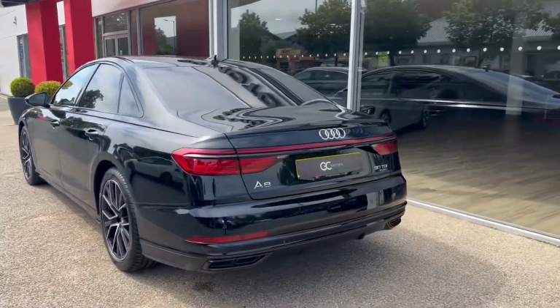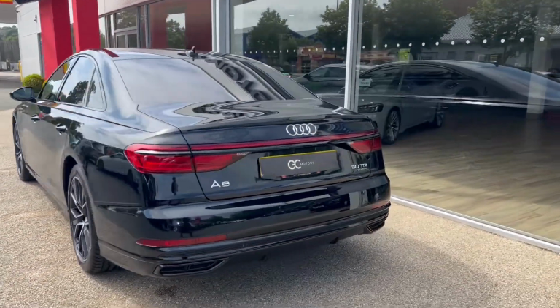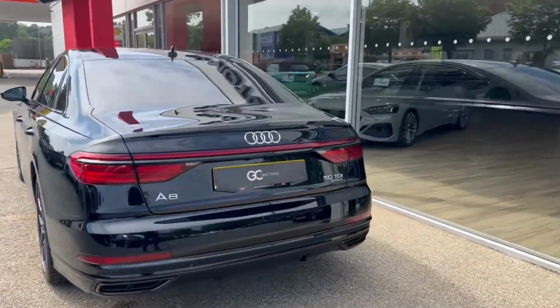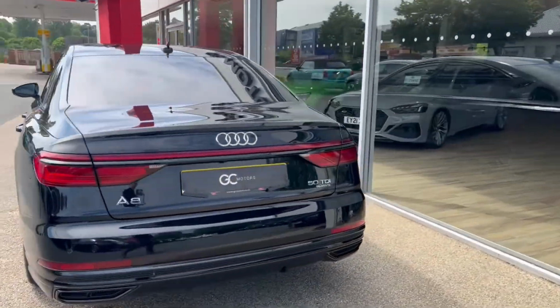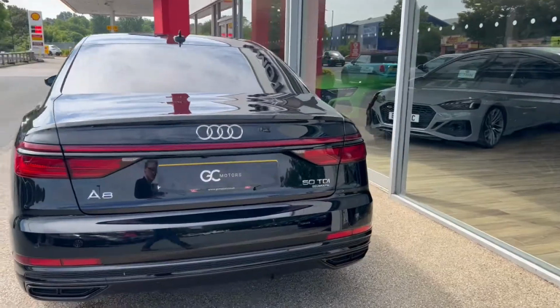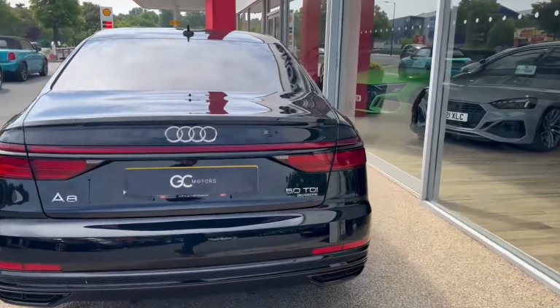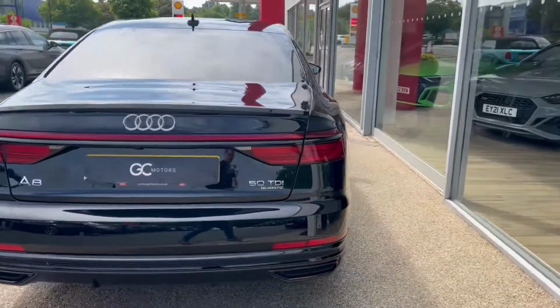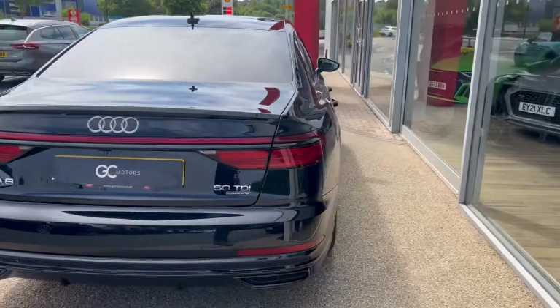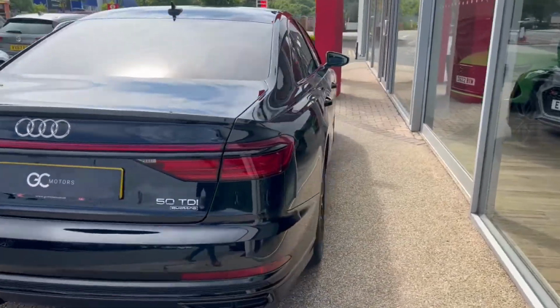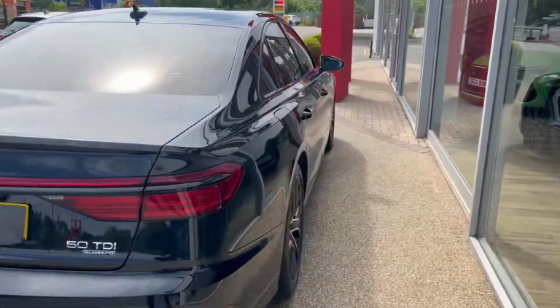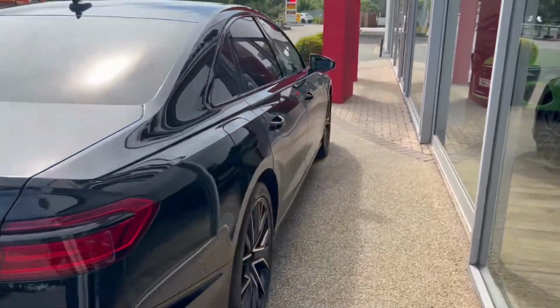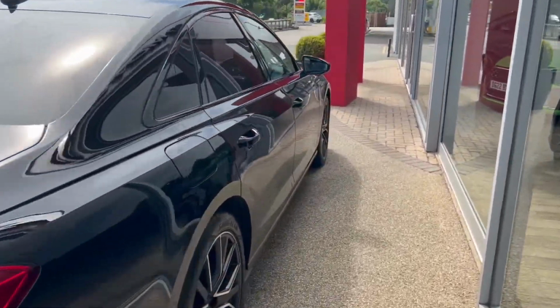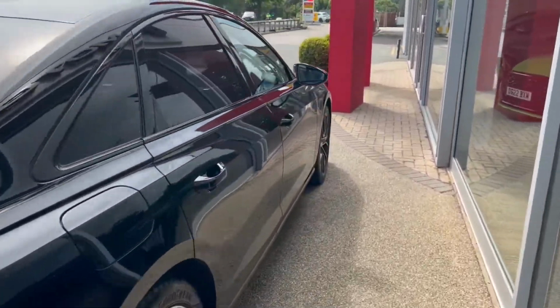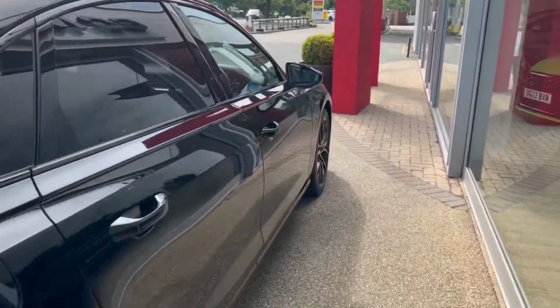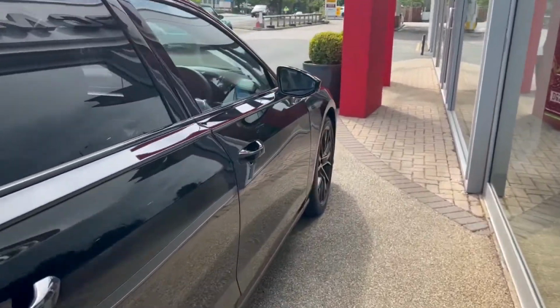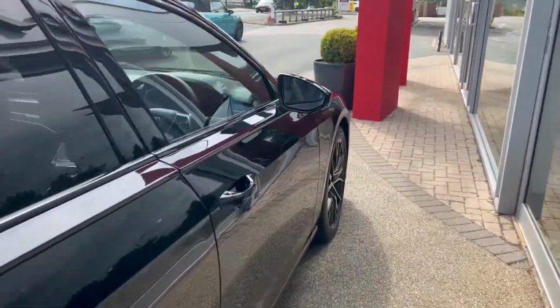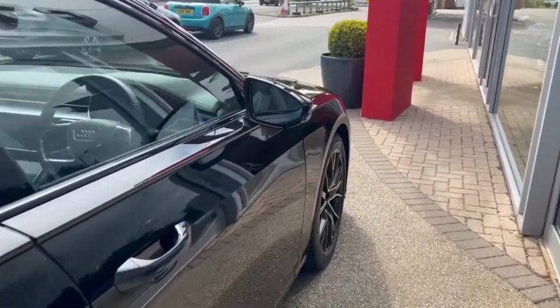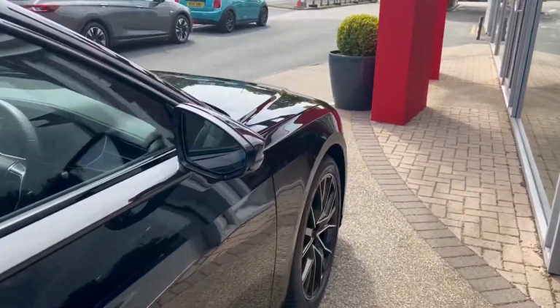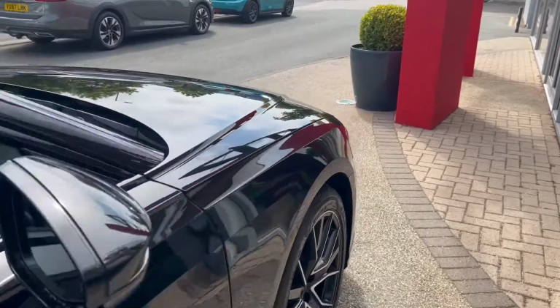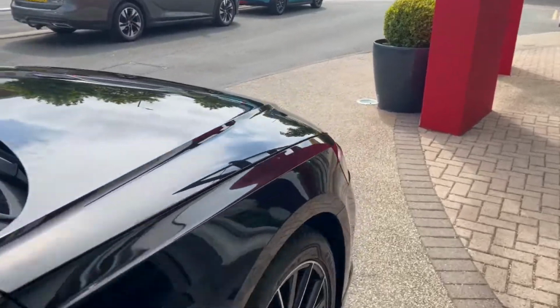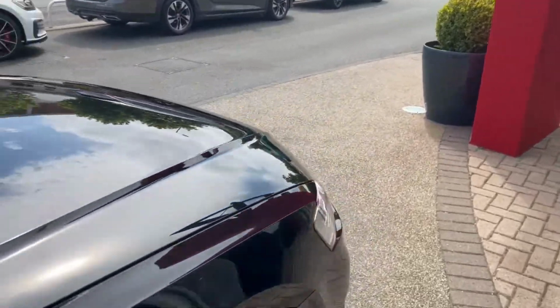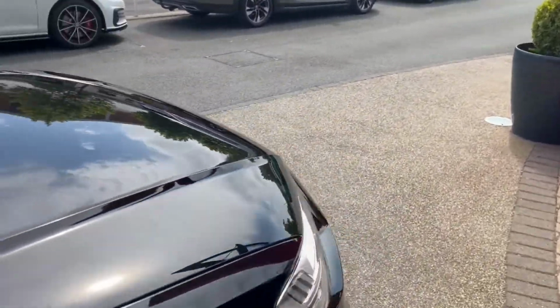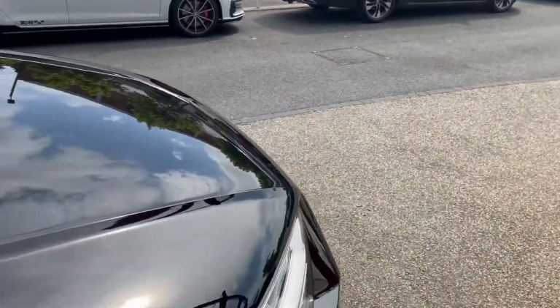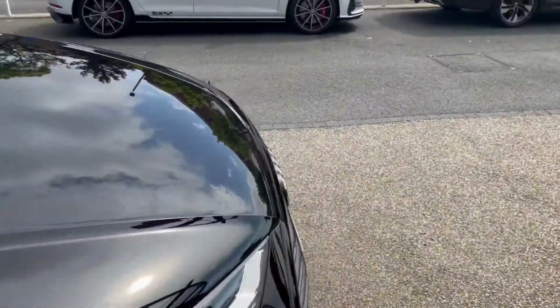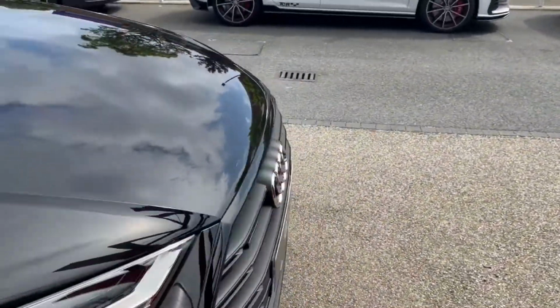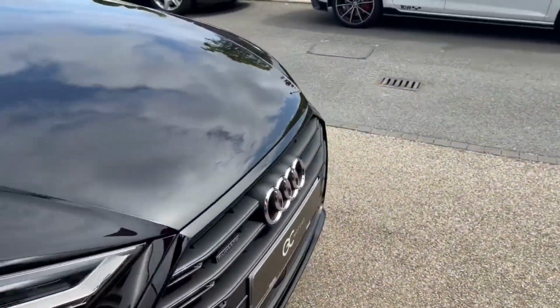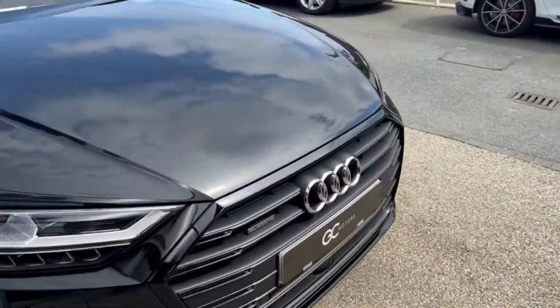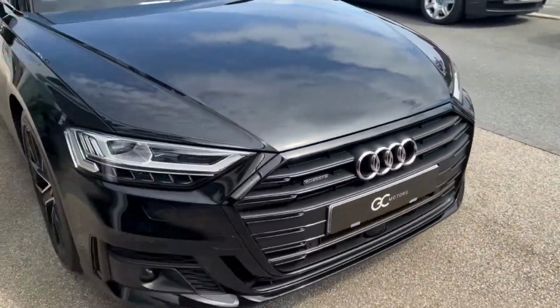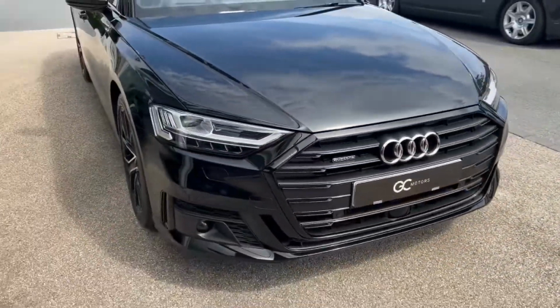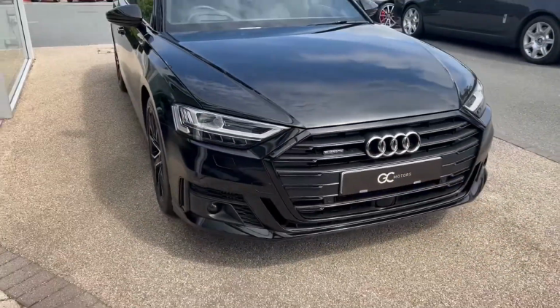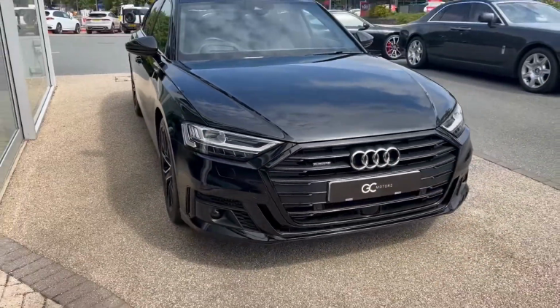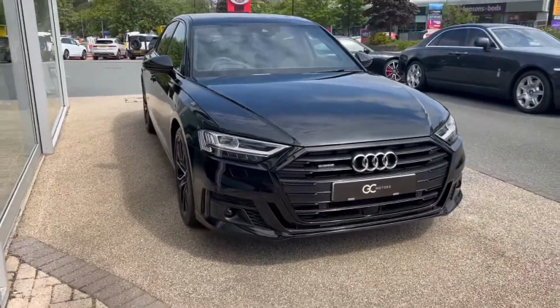Moving along the side we'll see the electric folding wing mirrors. We've got the privacy glass to the rear window as well as the back window, and as we come down the opposite side we'll see the great condition the paint's in as it picks up the reflections from the showroom windows.